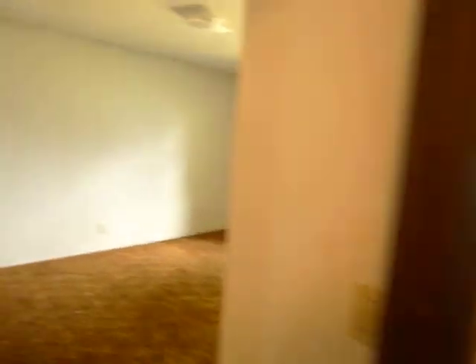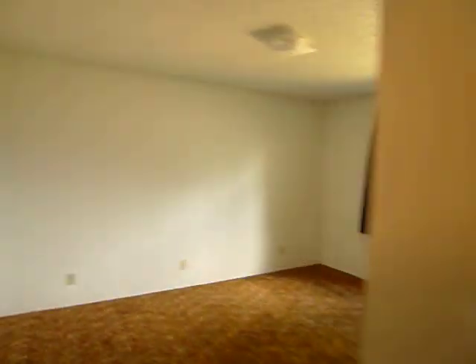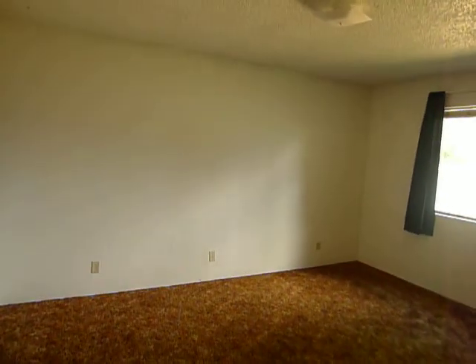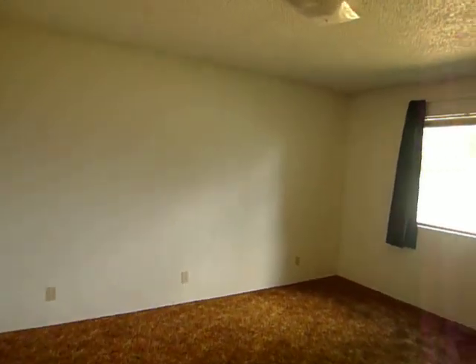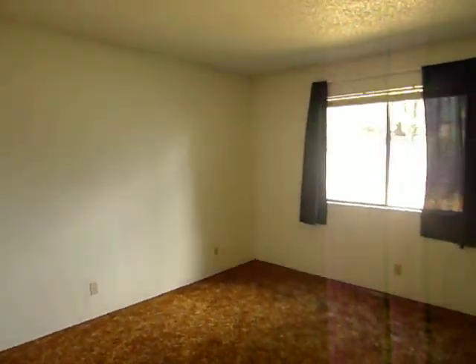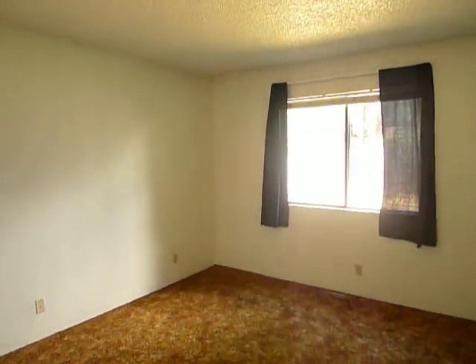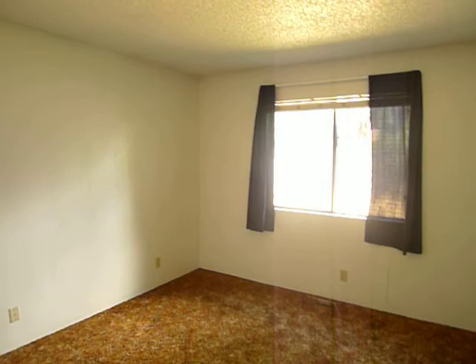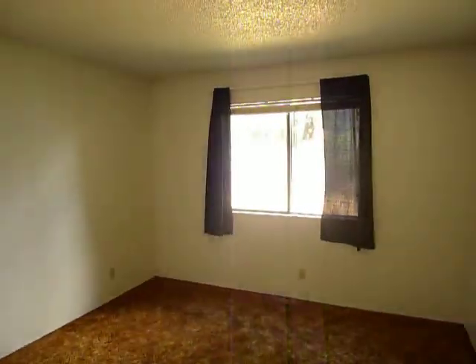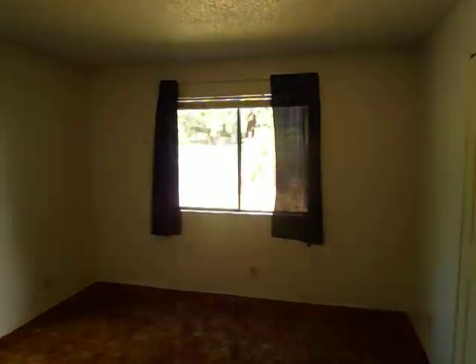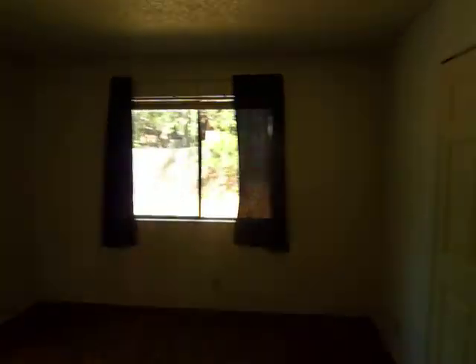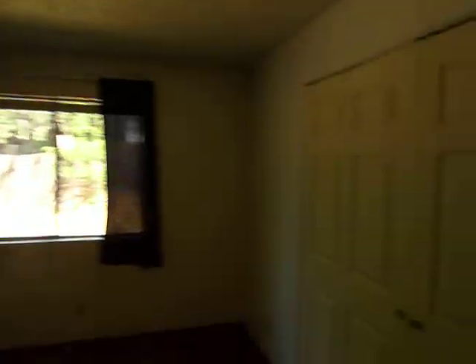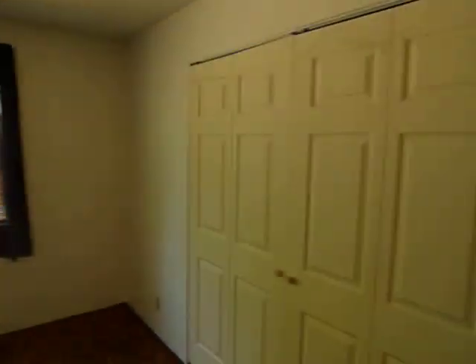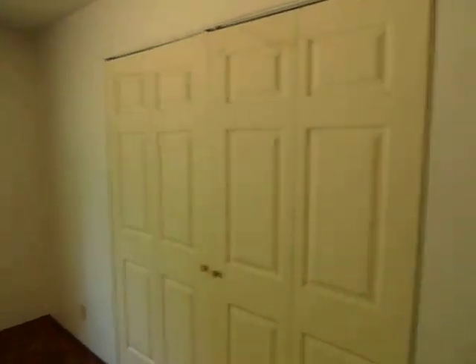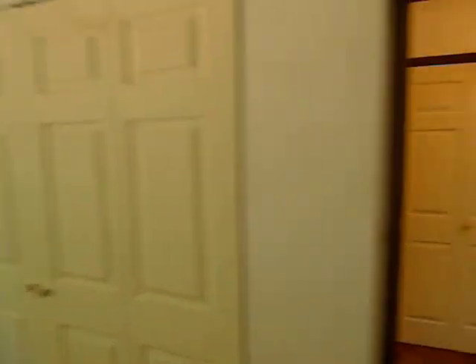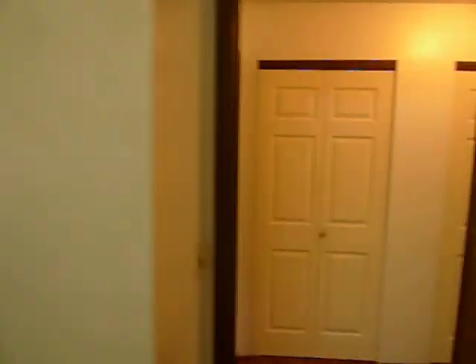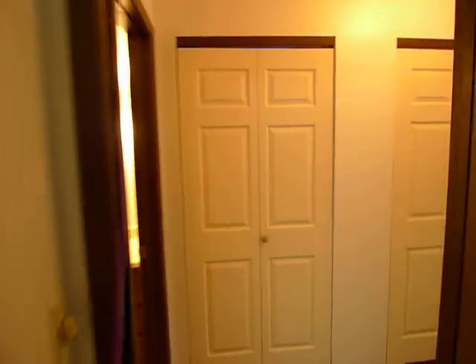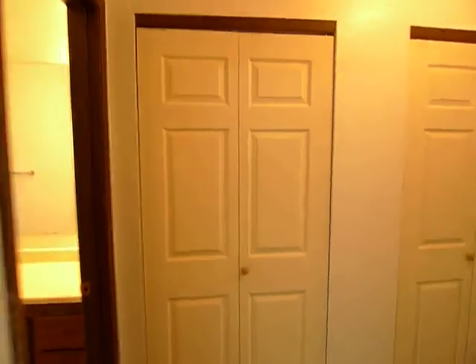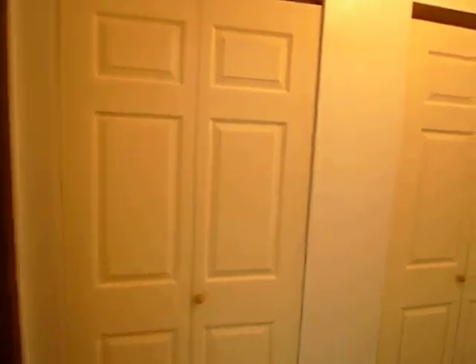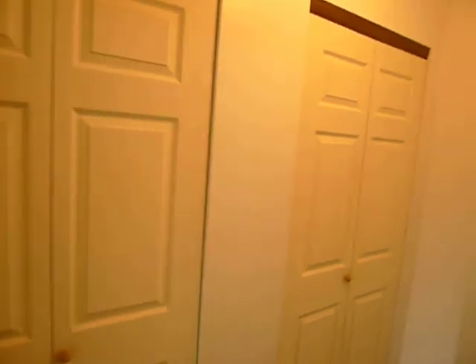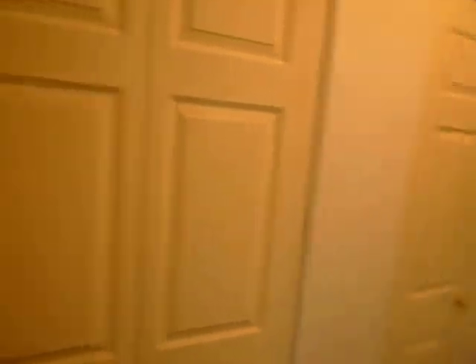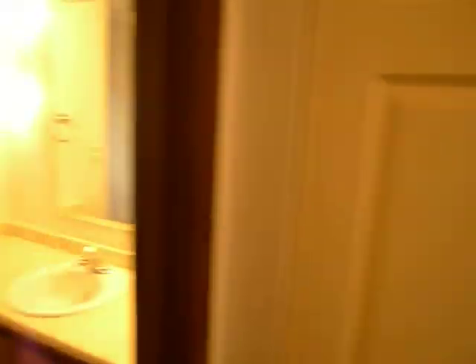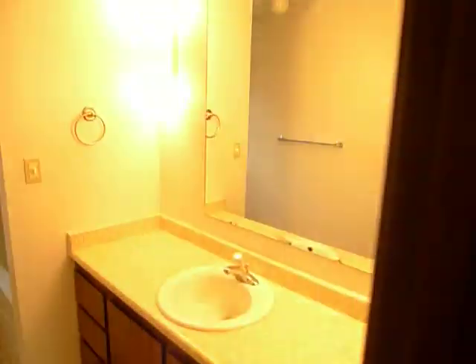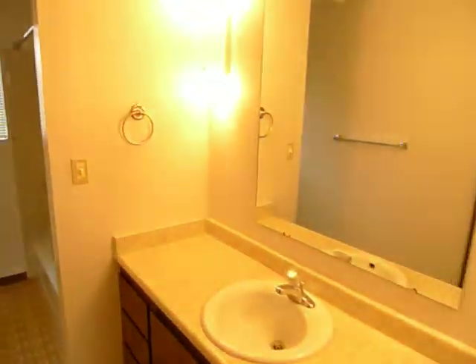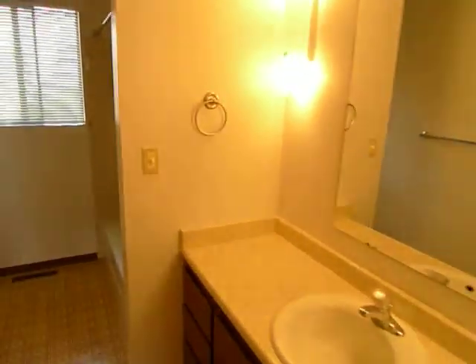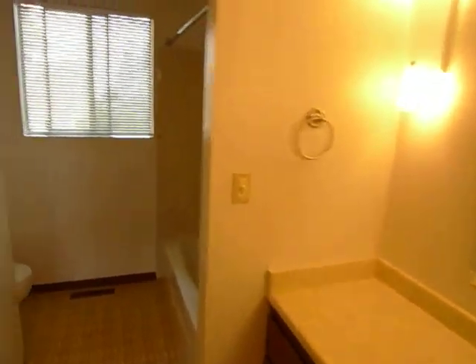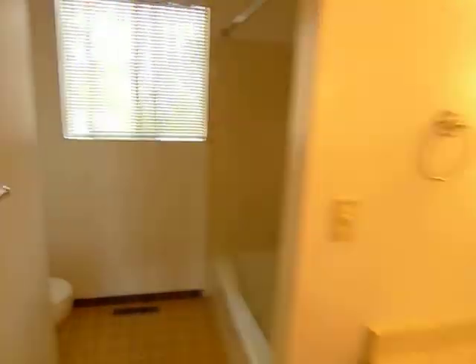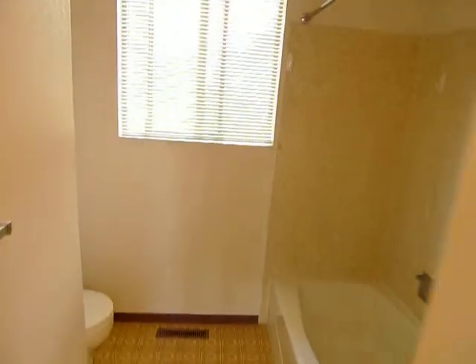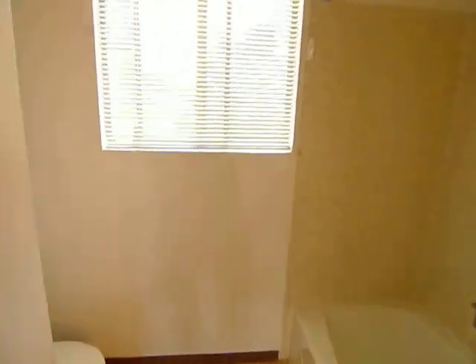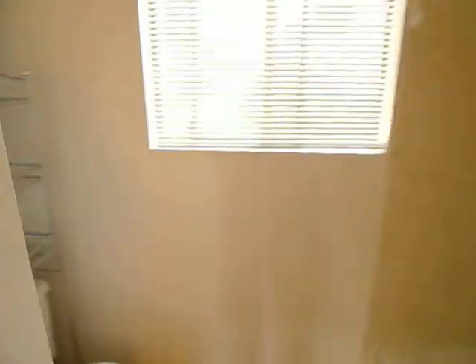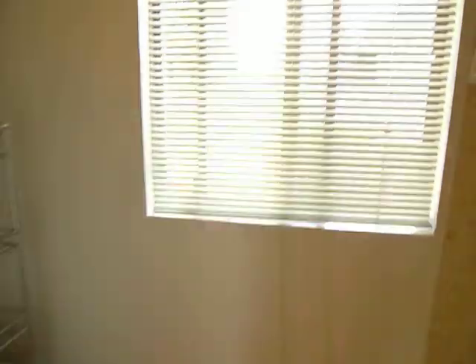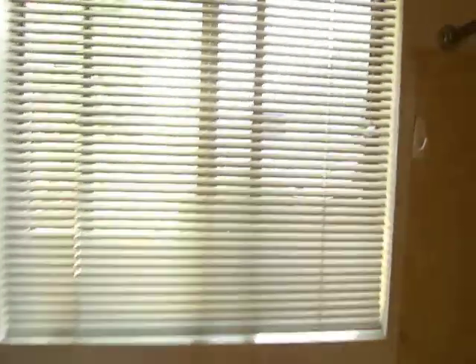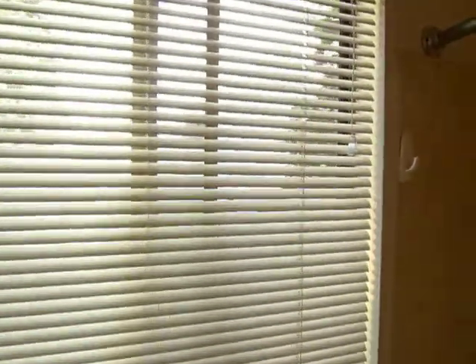This is the second bedroom, and this is 11 by 14, with closets. There is storage in the hallway. This is the upstairs bathroom. The view out the back.